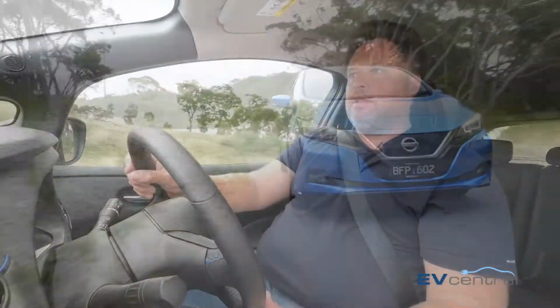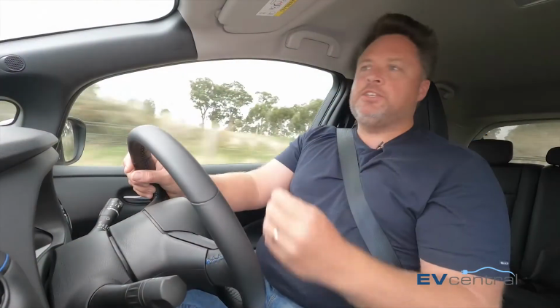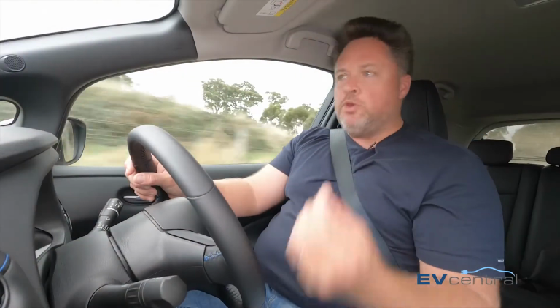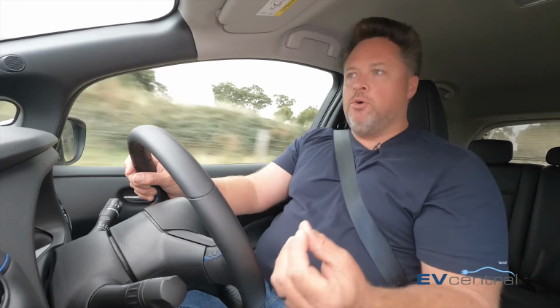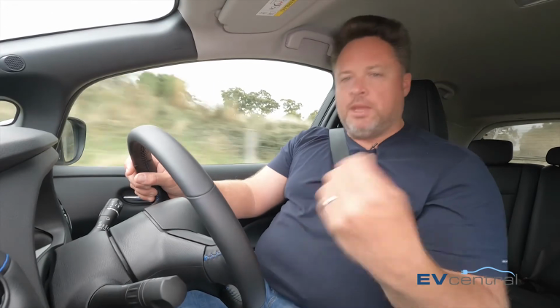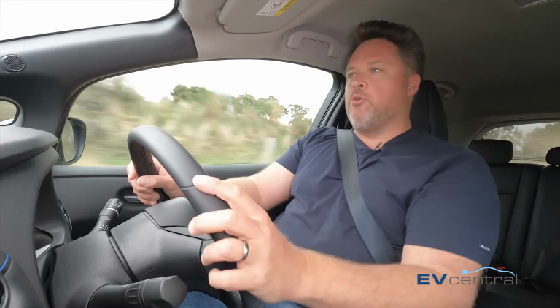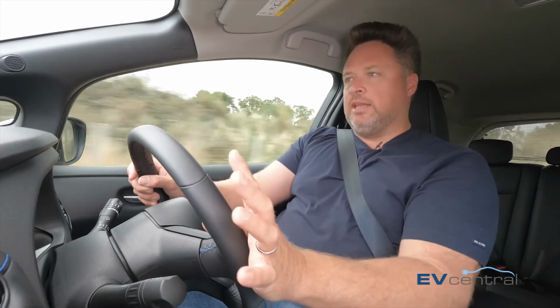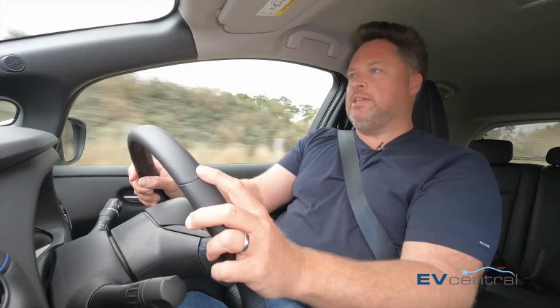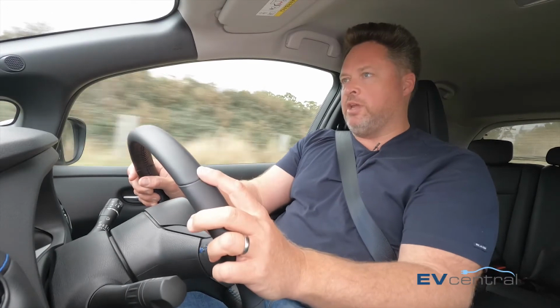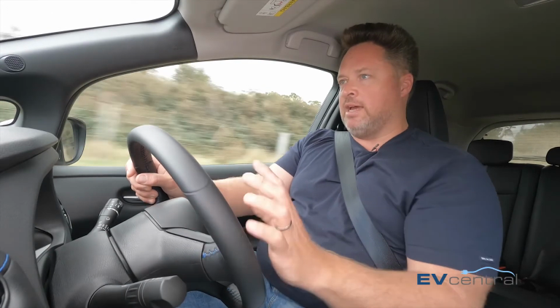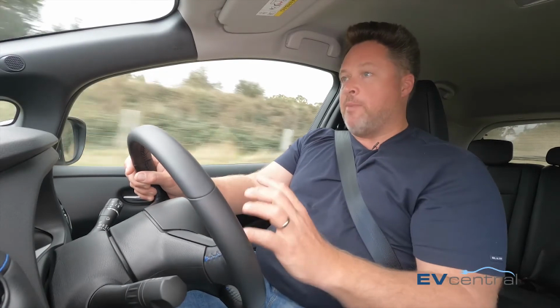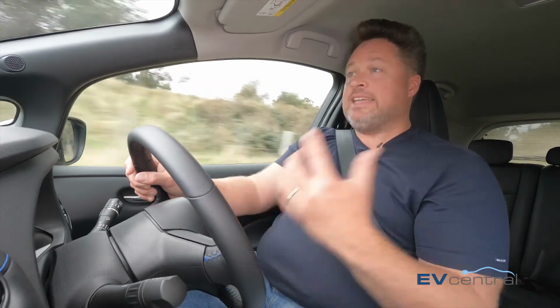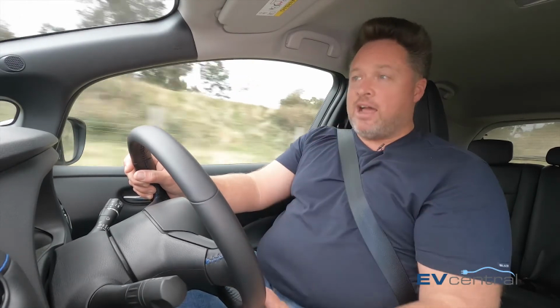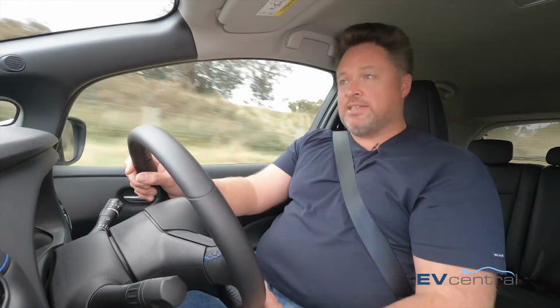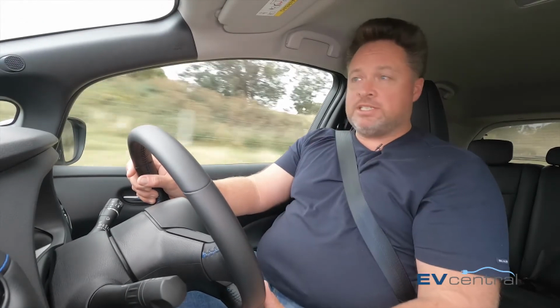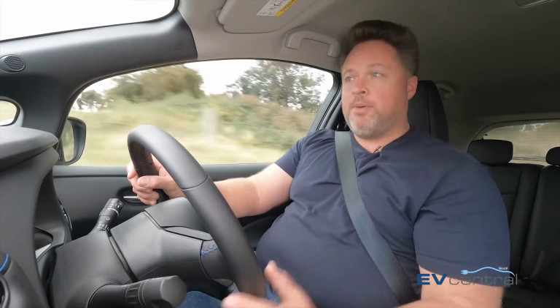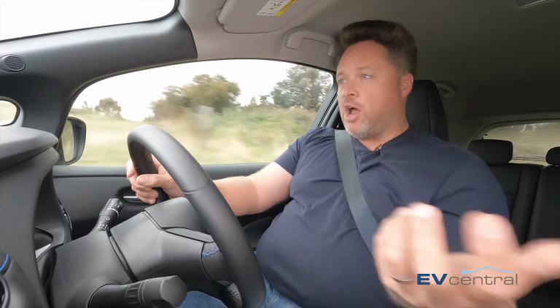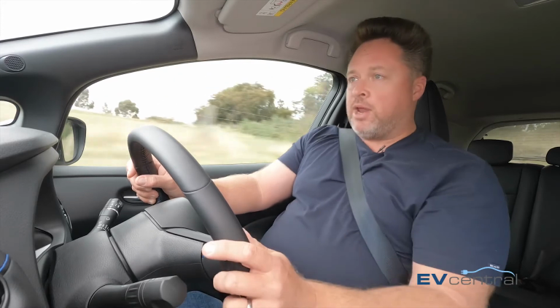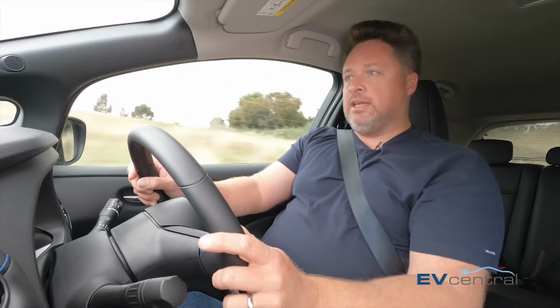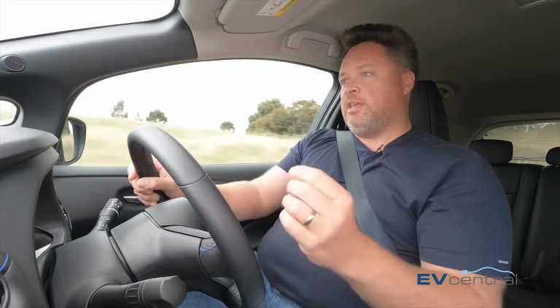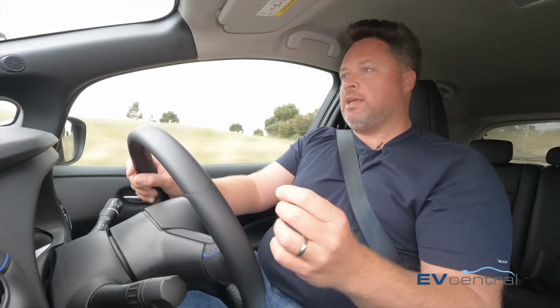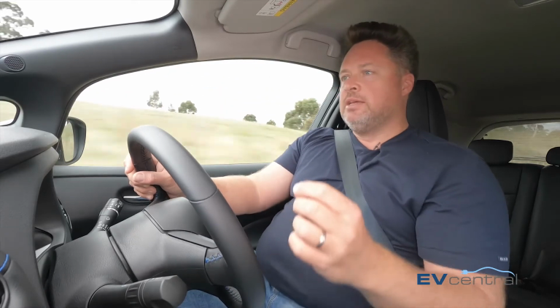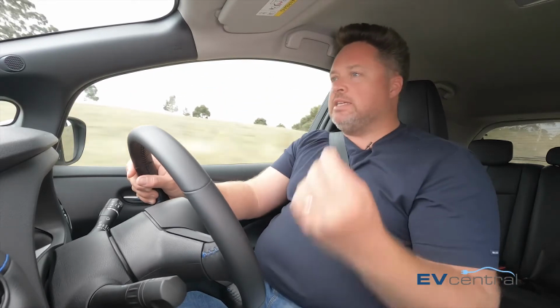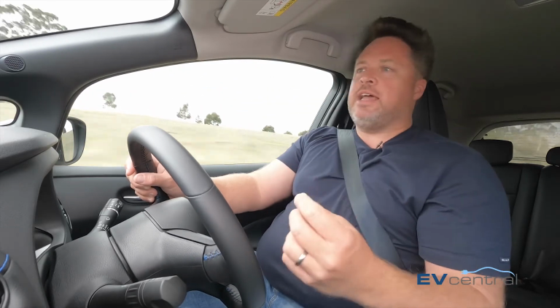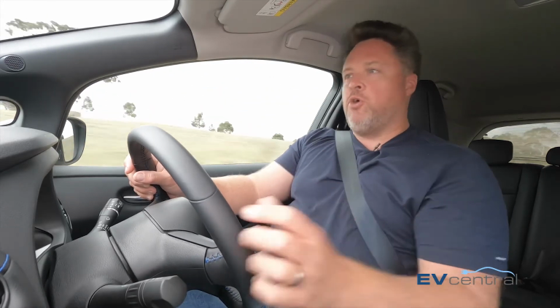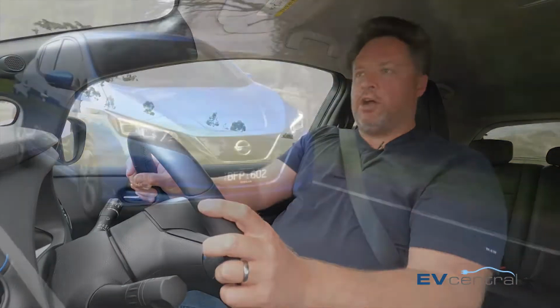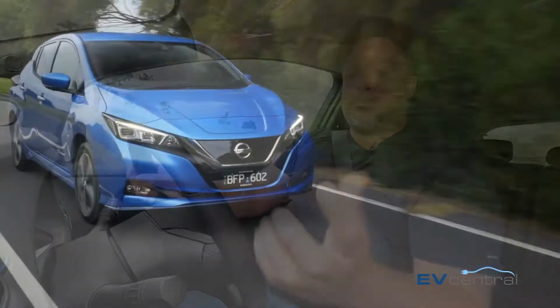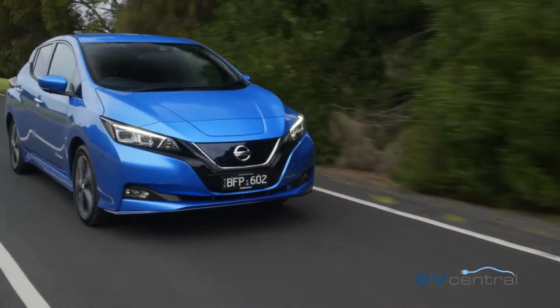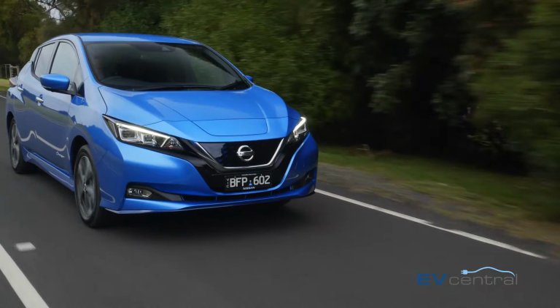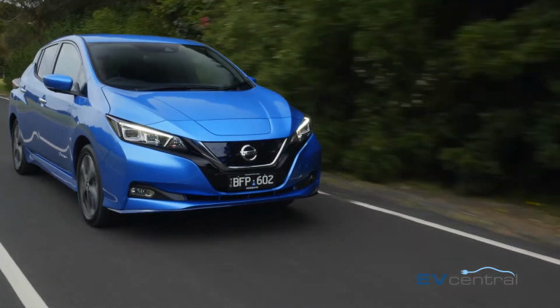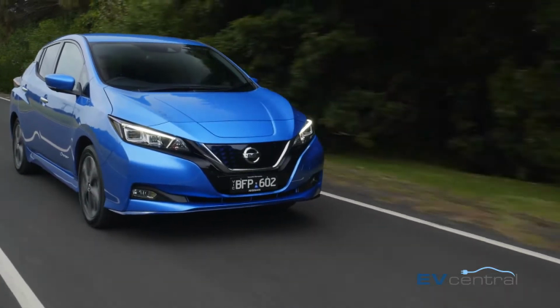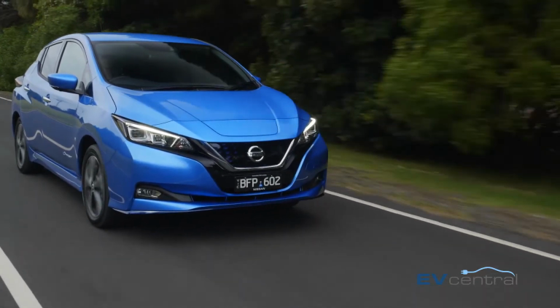Any time you get more, you pay more. In the LEAF's case, you're looking at about a $10,500 step up over that regular LEAF. The E+ is $60,490 plus on-road costs — not exactly cheap.